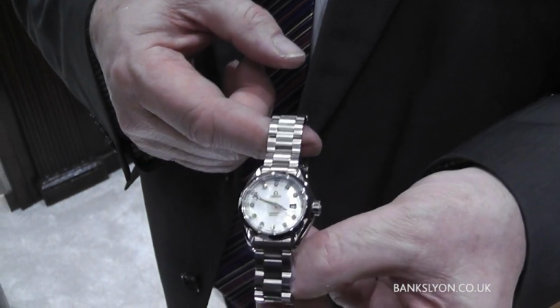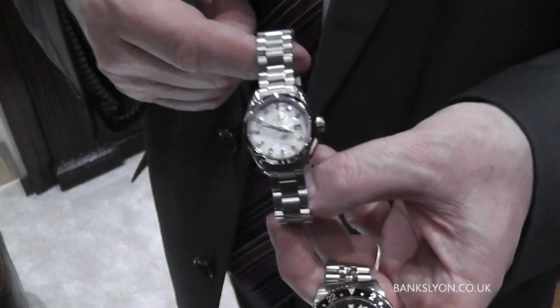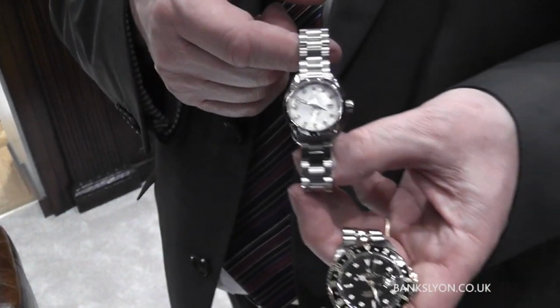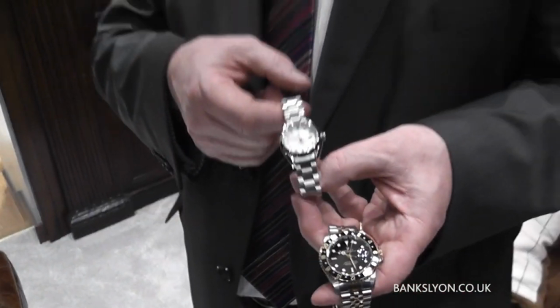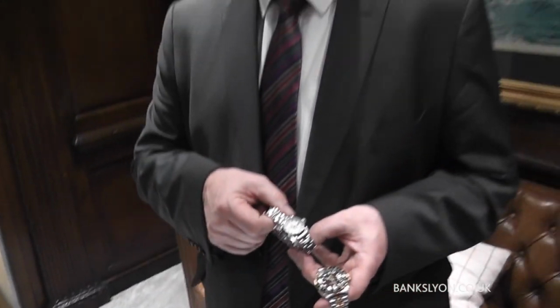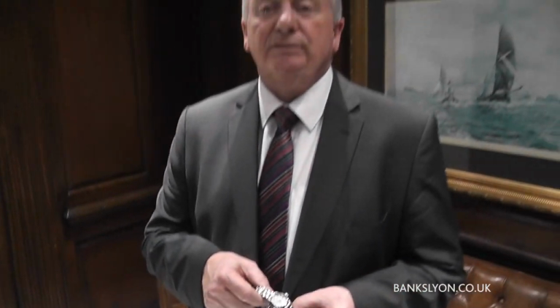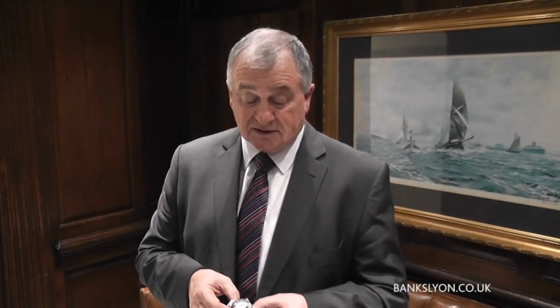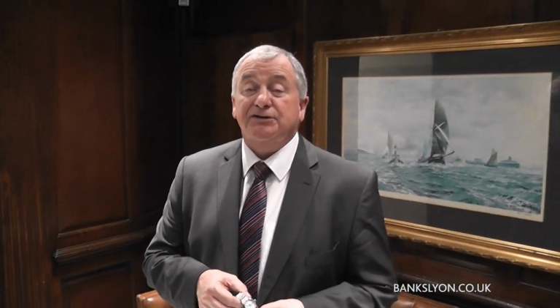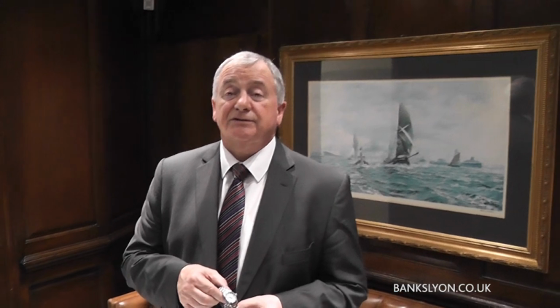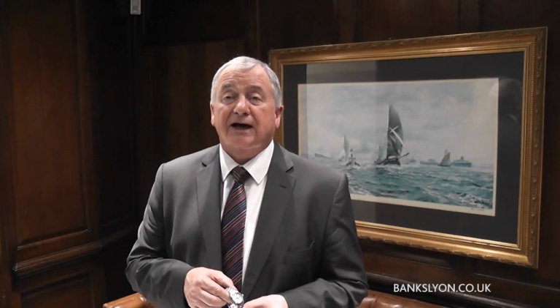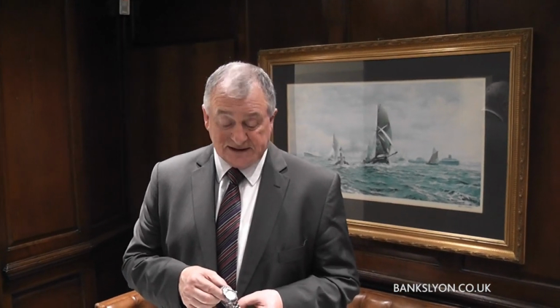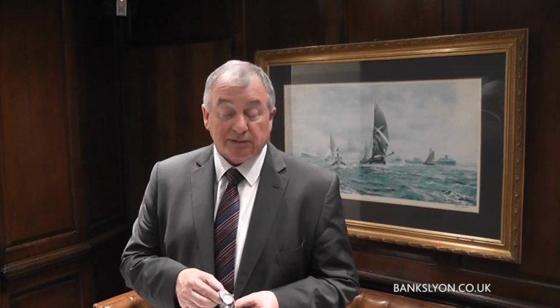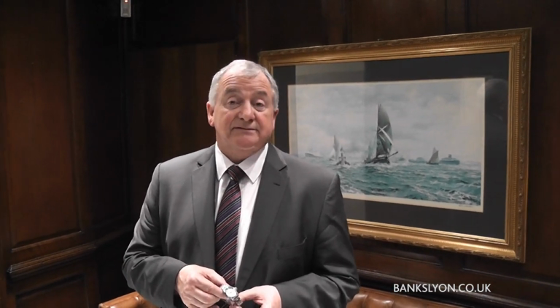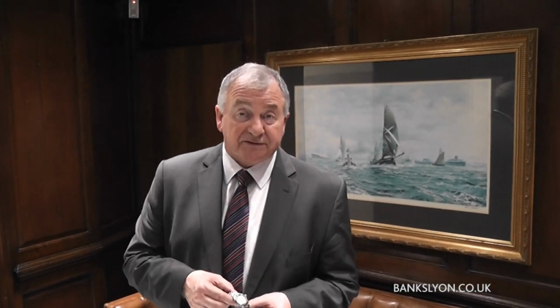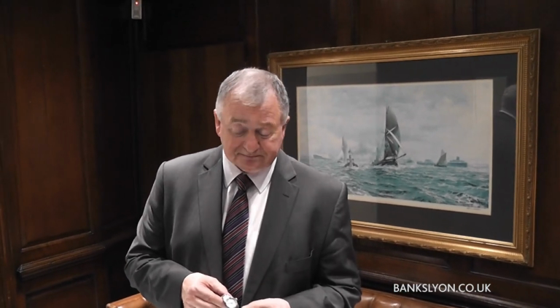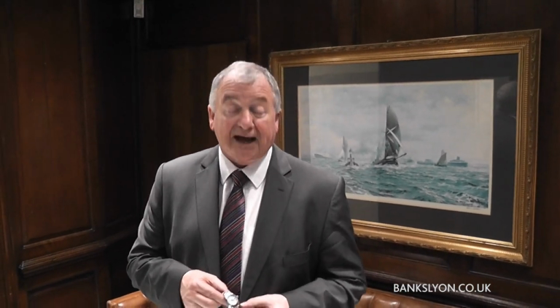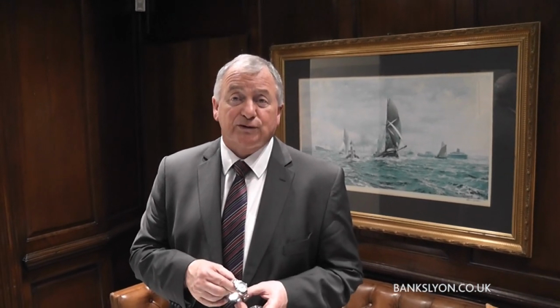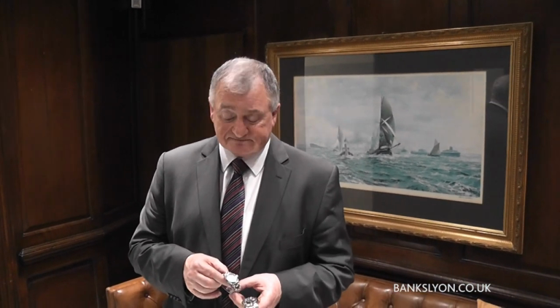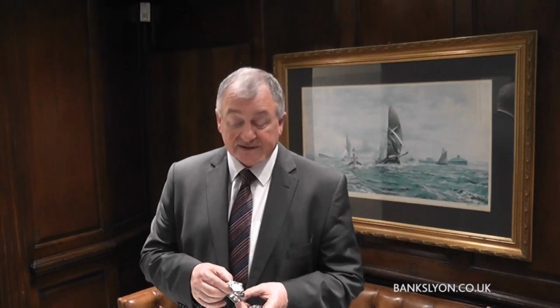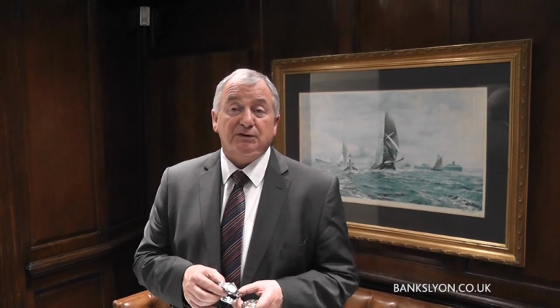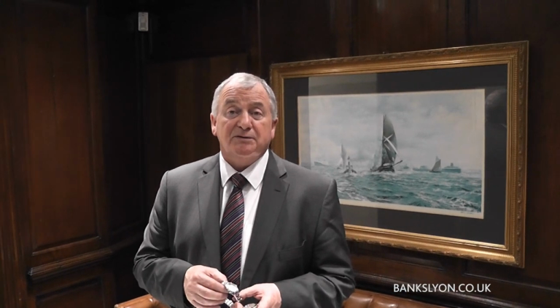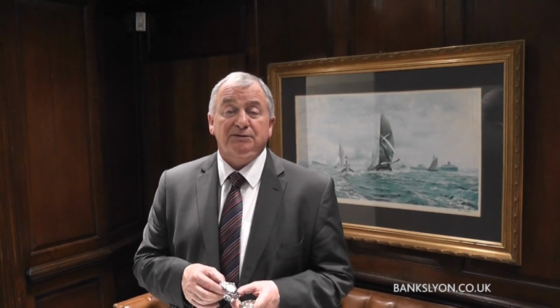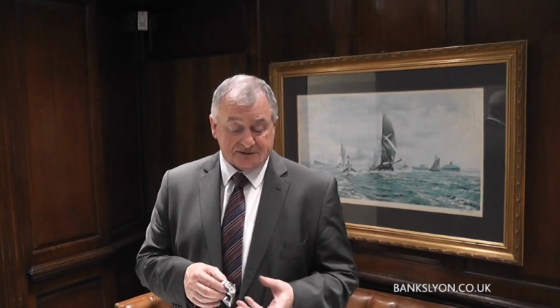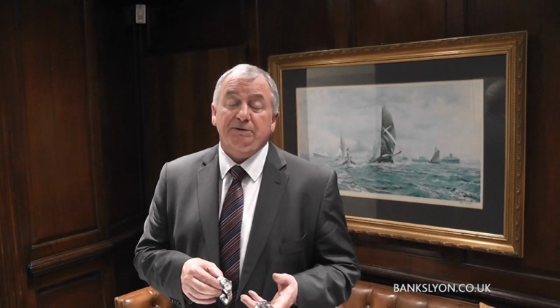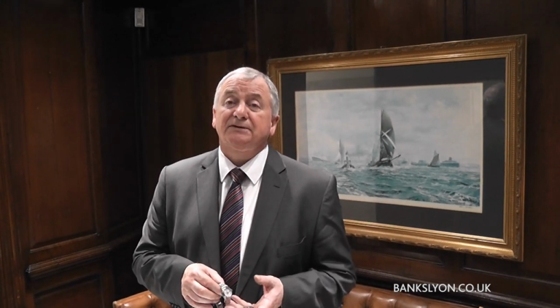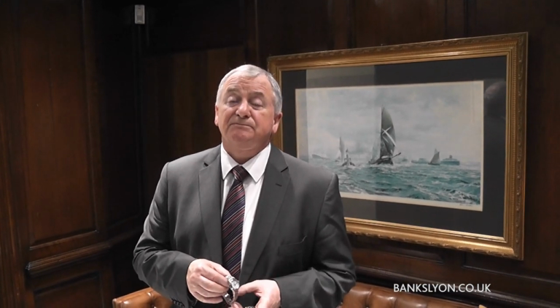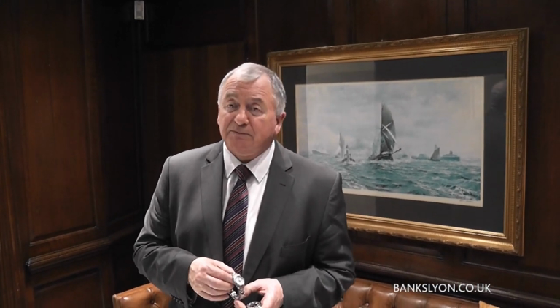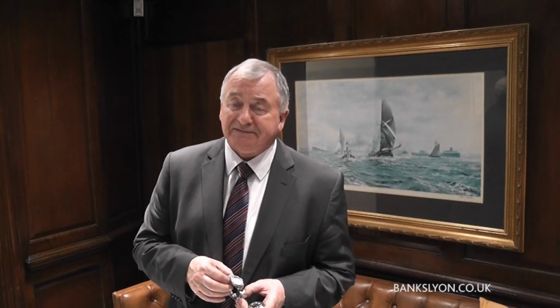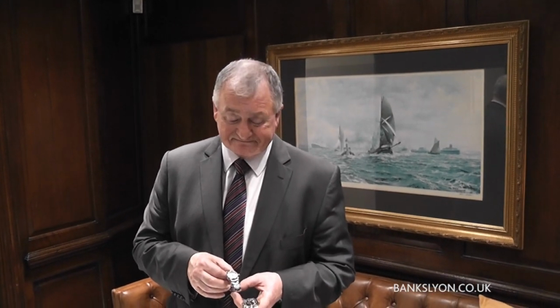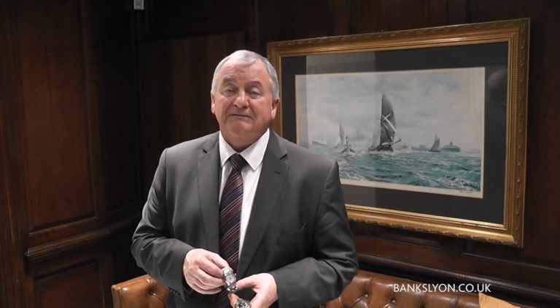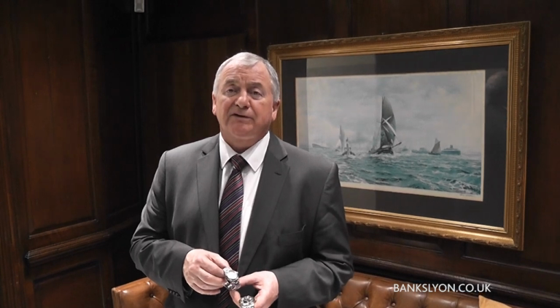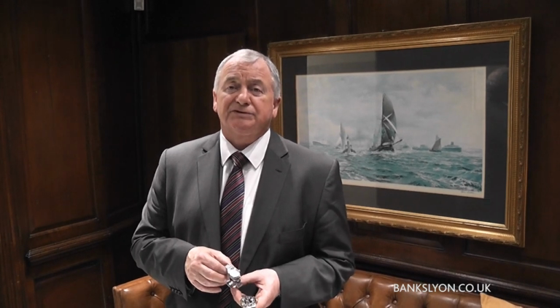Just two of, as I say, a very good selection of watches that we have. Please visit the shop, have a look online. We'd be more than happy to help you, so call in when you can. Thank you very much for watching.